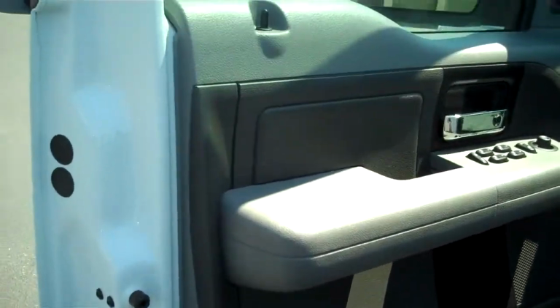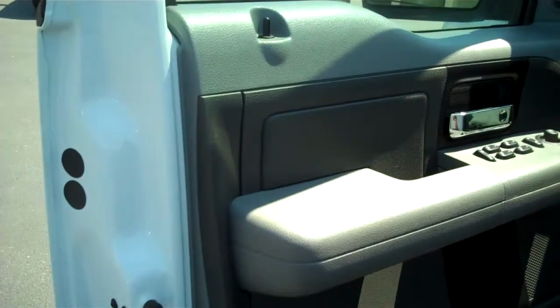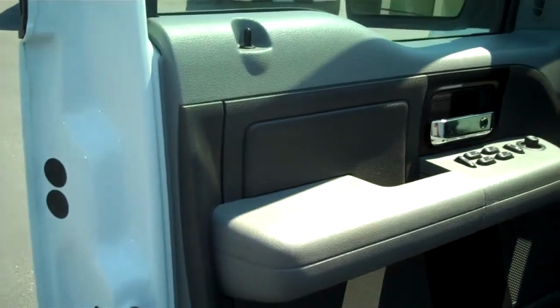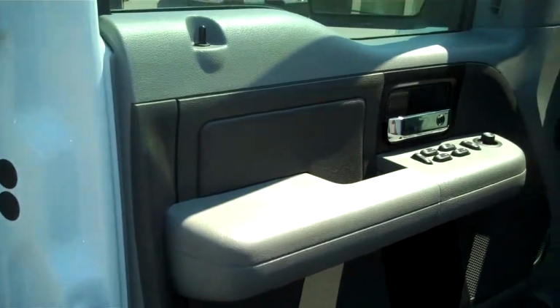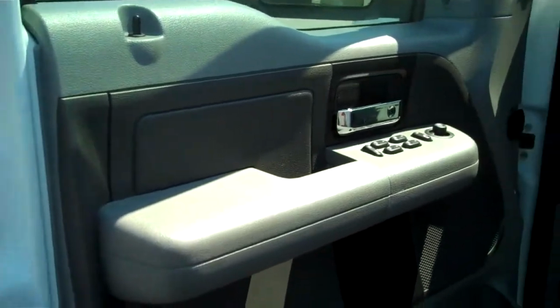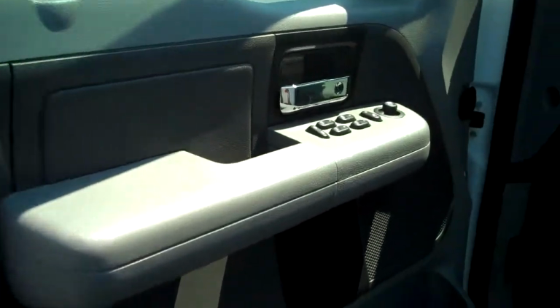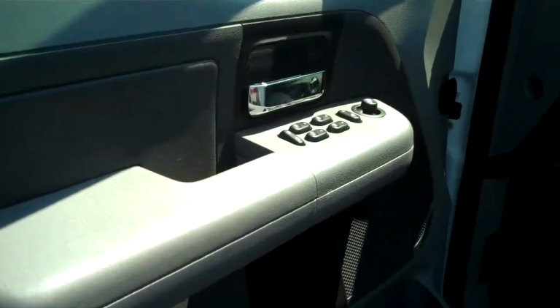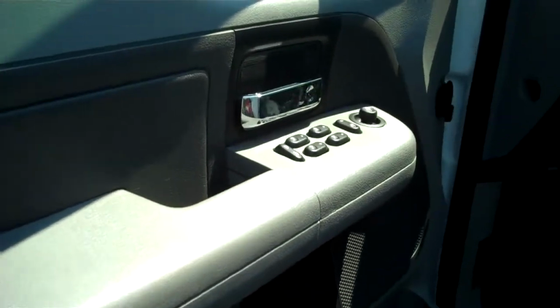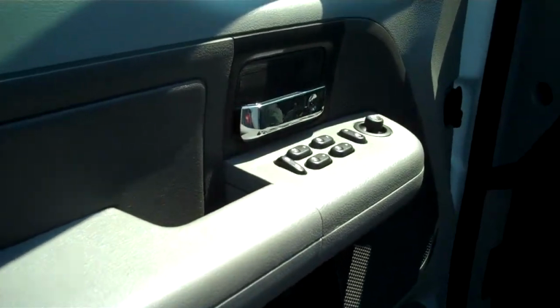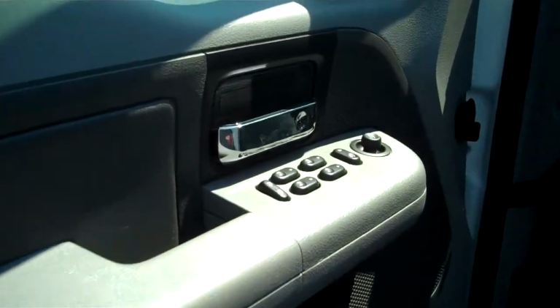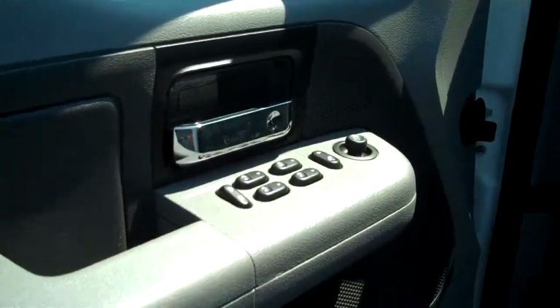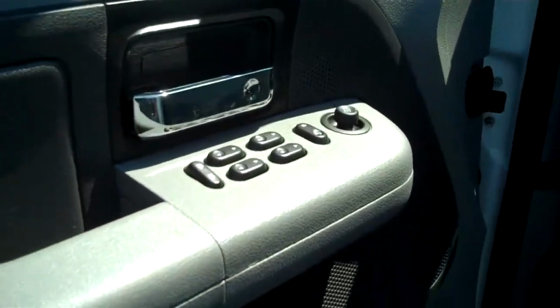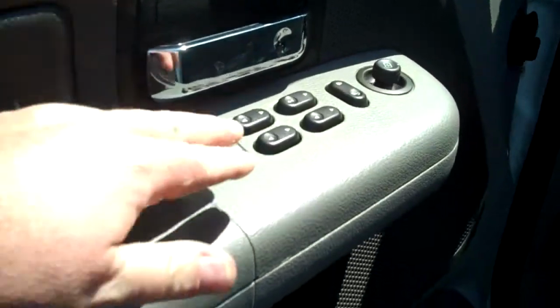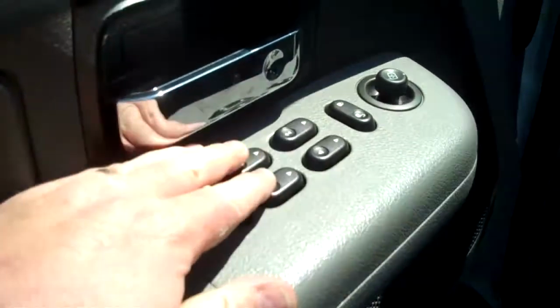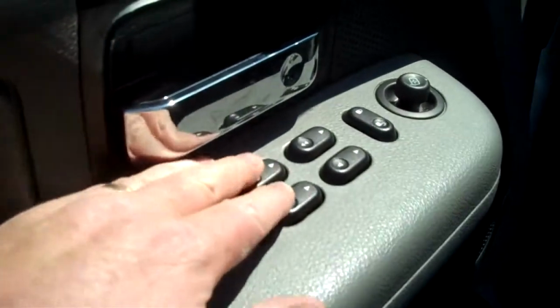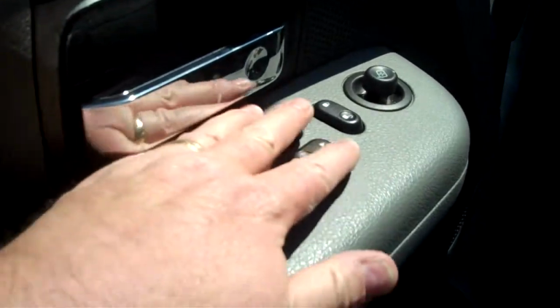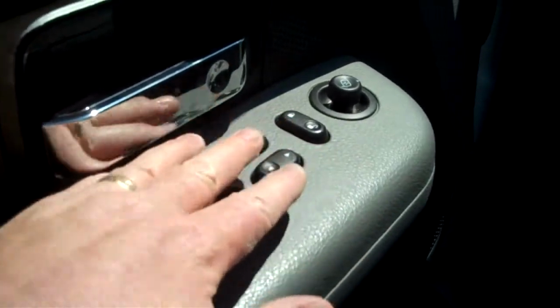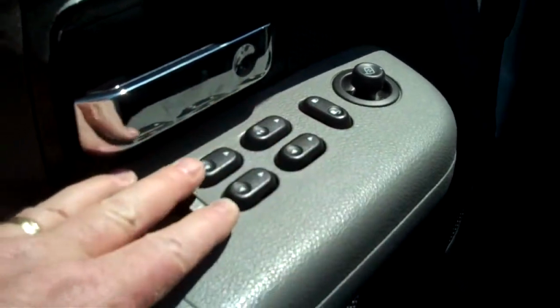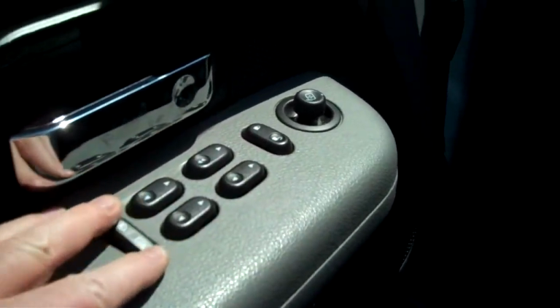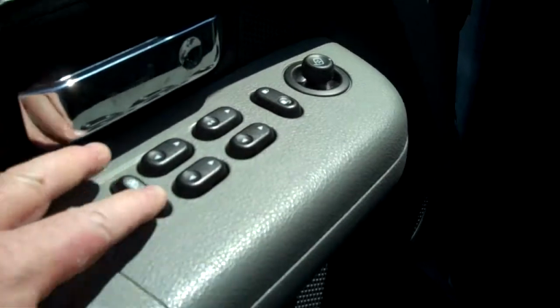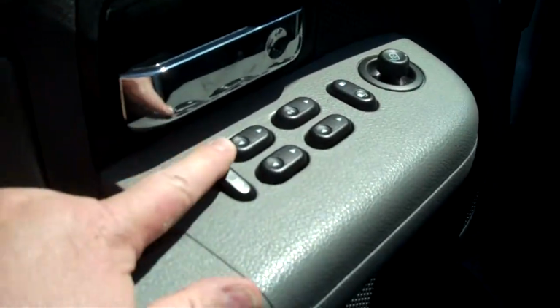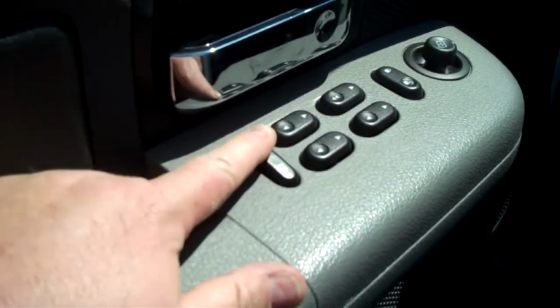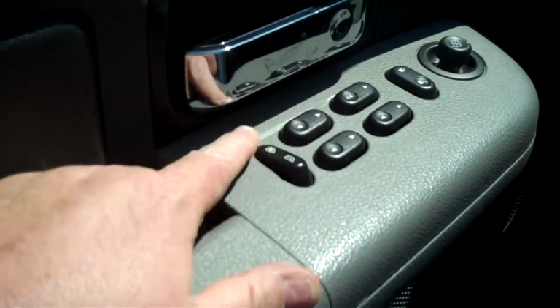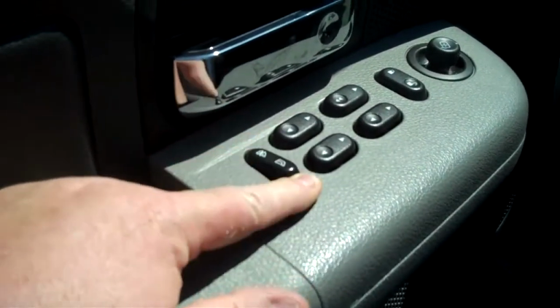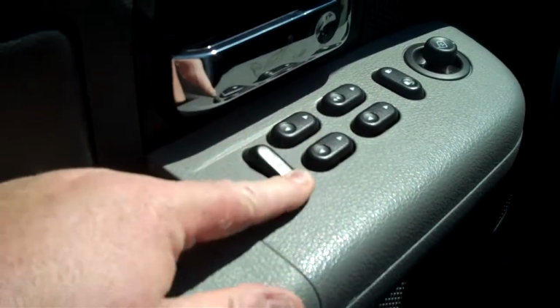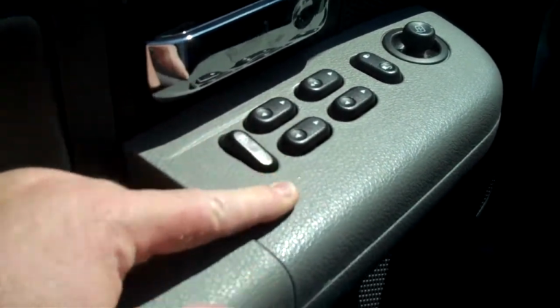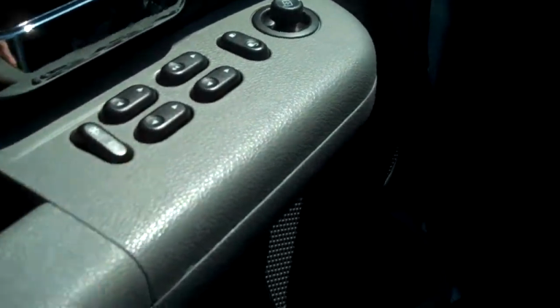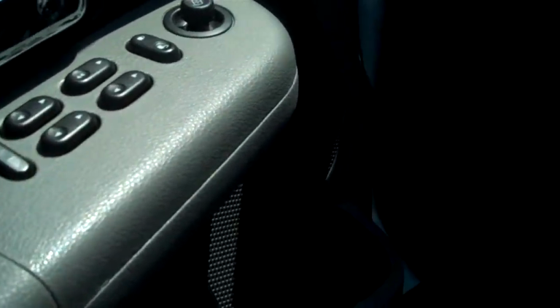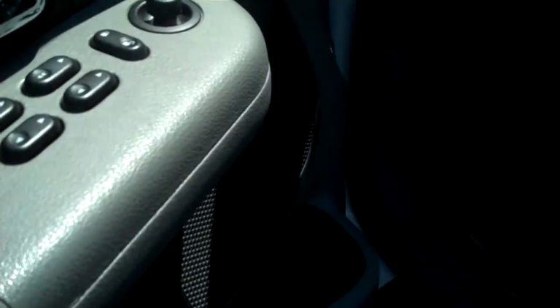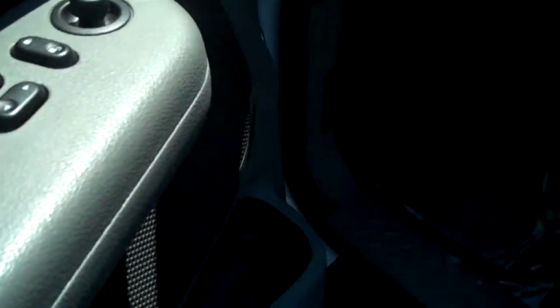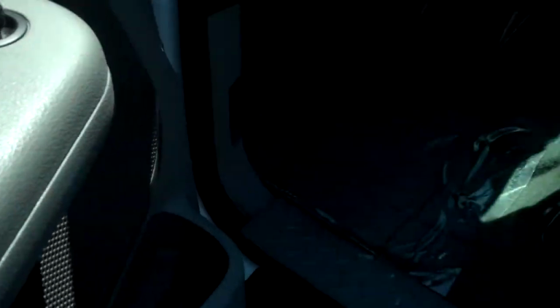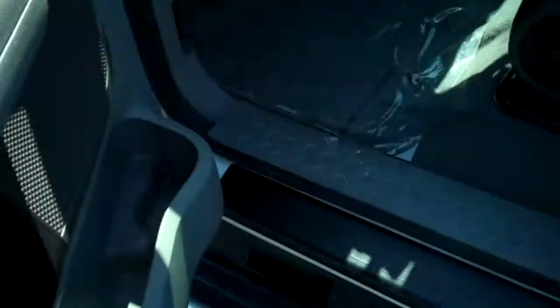Light and dark flint gray interior. Power locks, power windows, power mirrors, and a lockout switch for the rear windows.